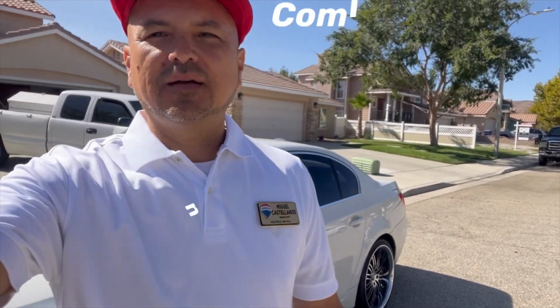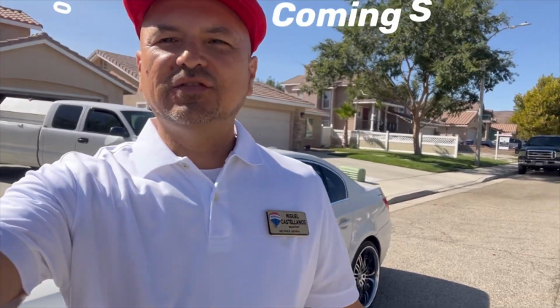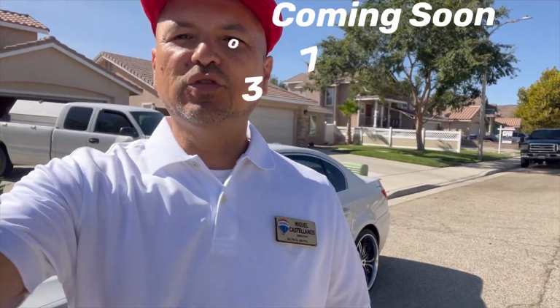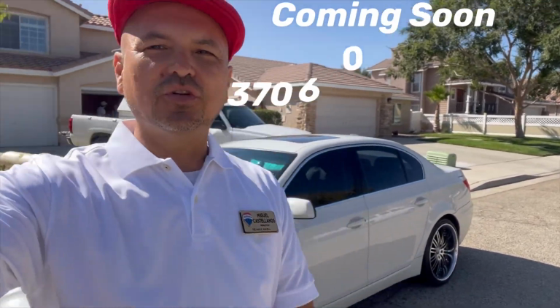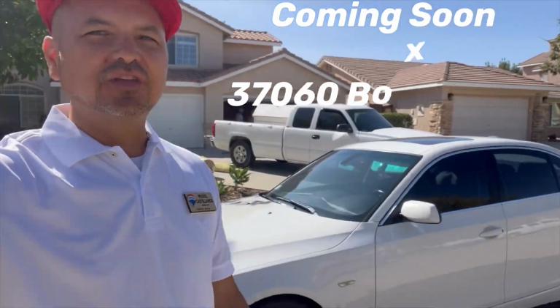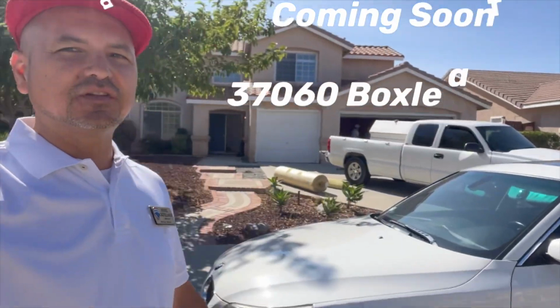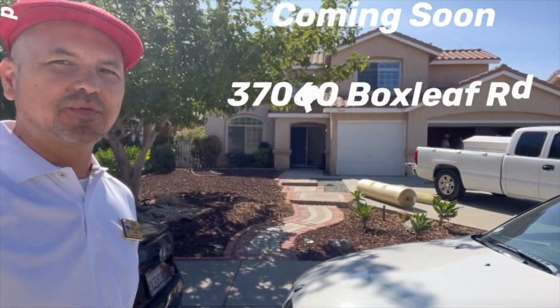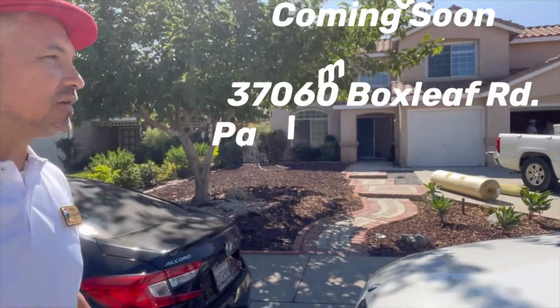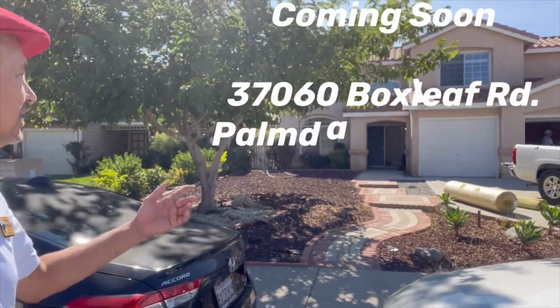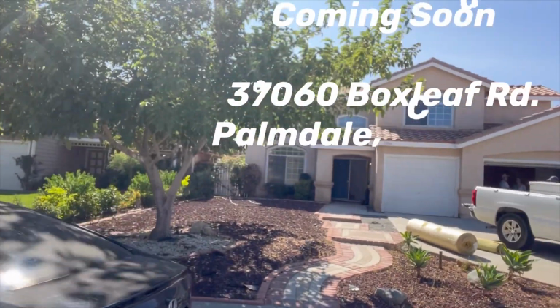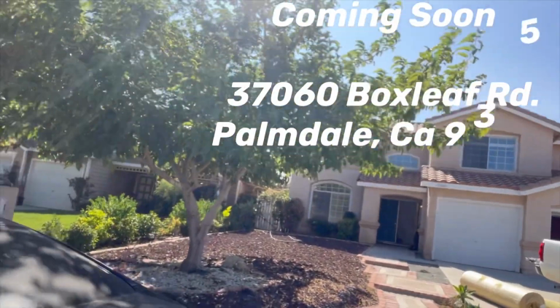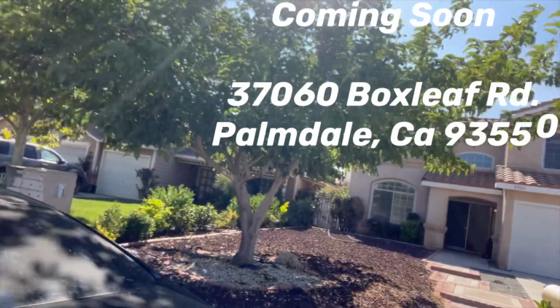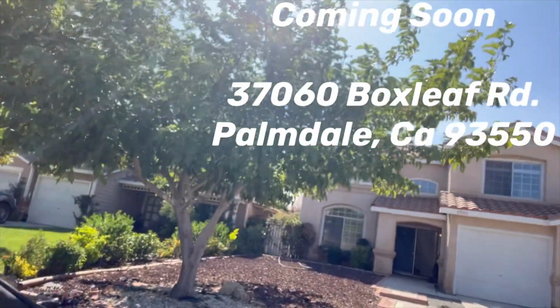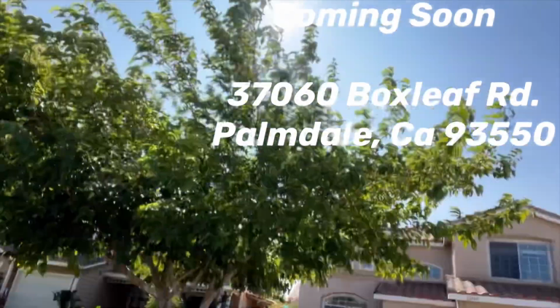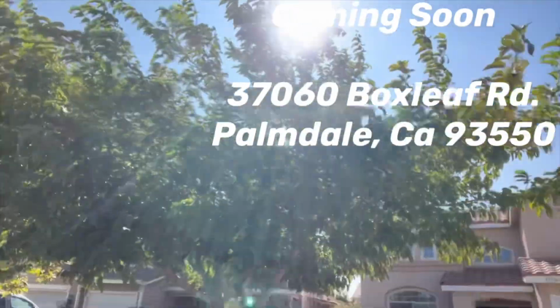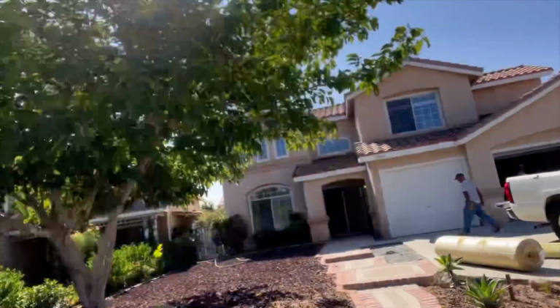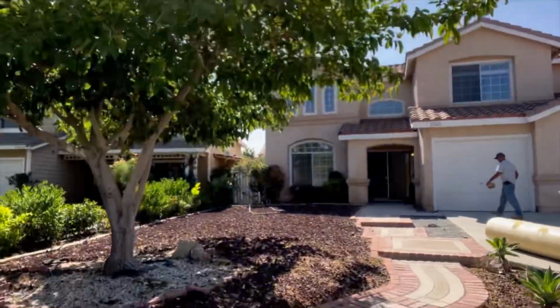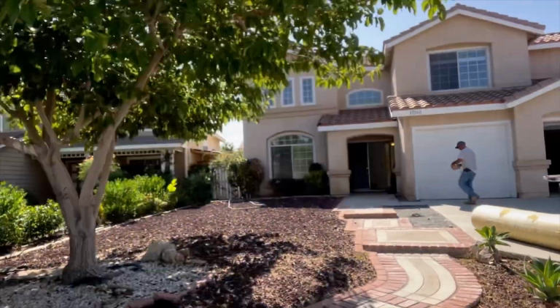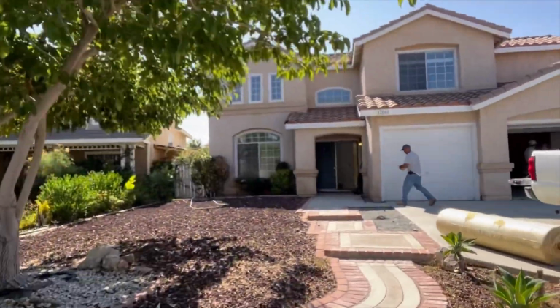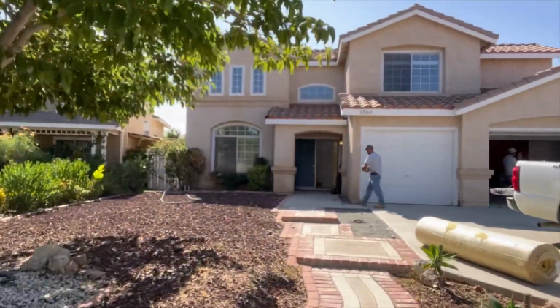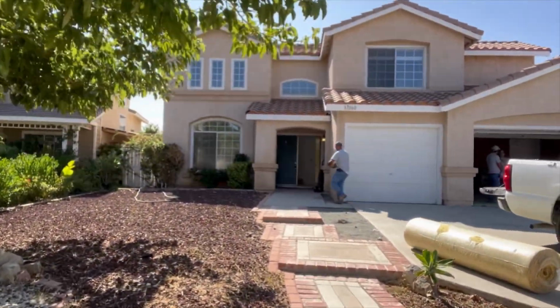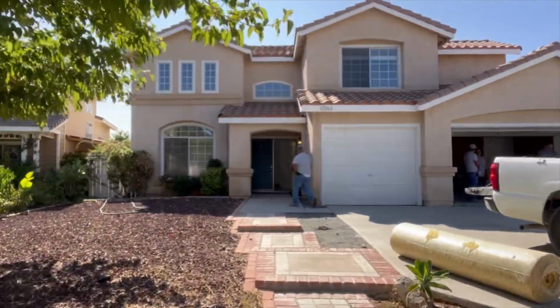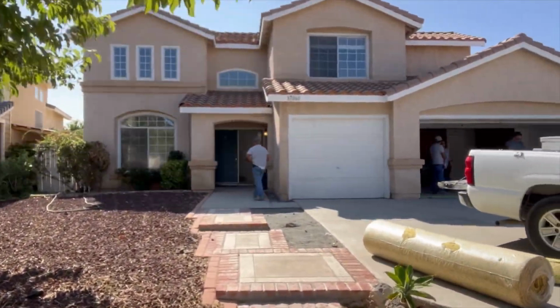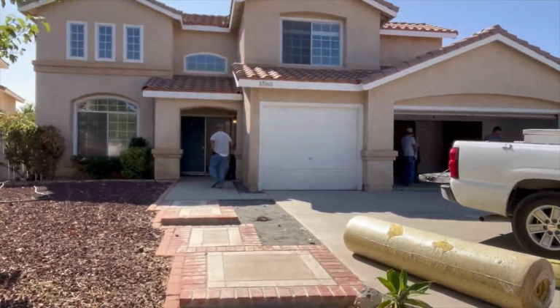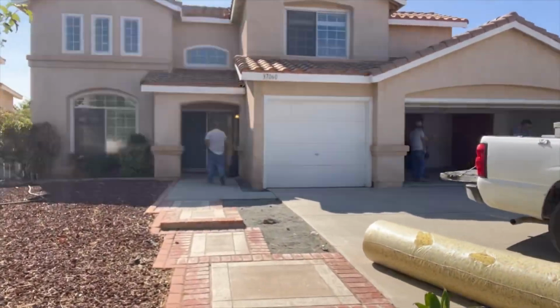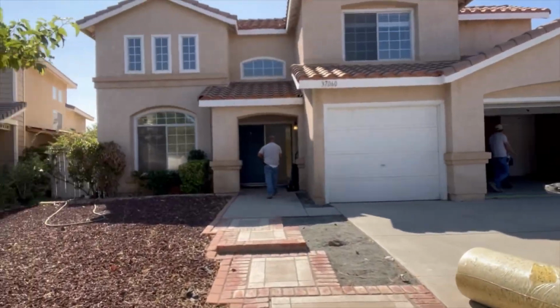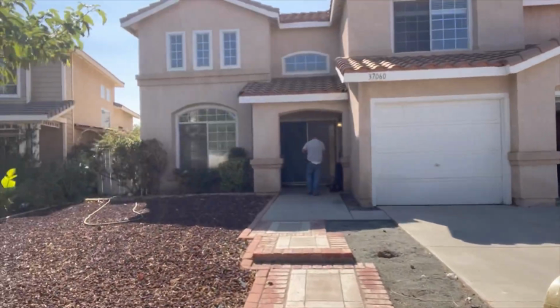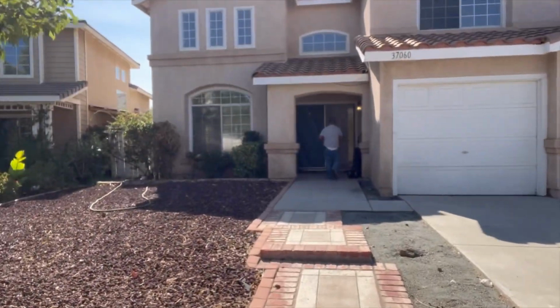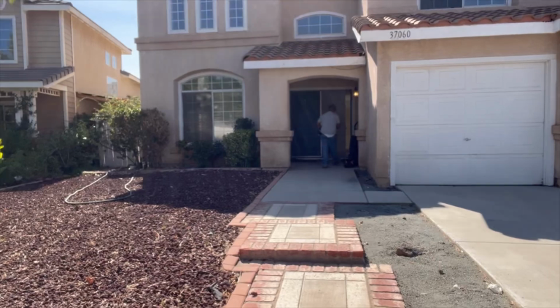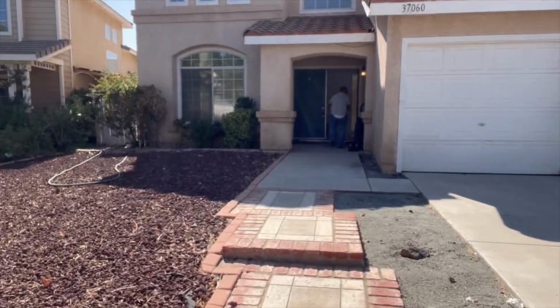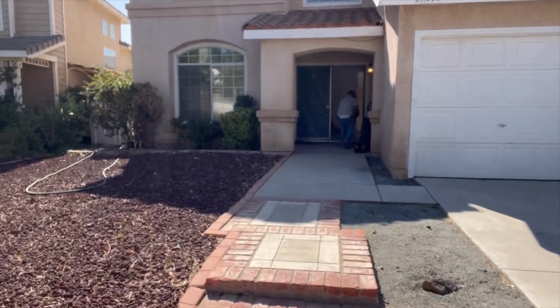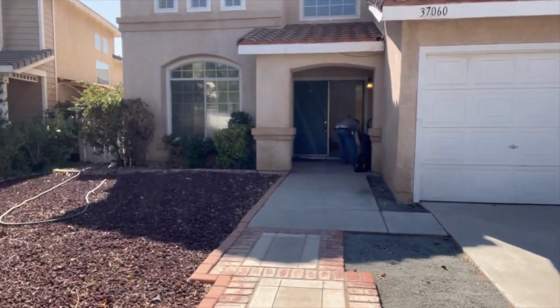Guys, just pulled up to a new listing that's coming up in the market. I'm going to go ahead and show you. It's a beautiful house, two stories, three-car garage, one bedroom downstairs, three upstairs.